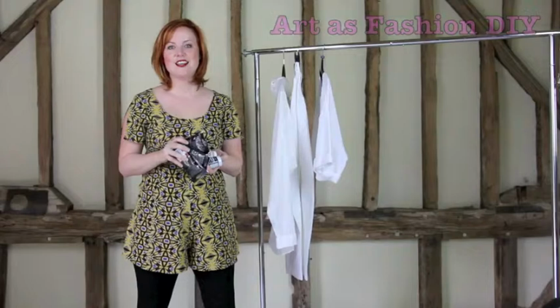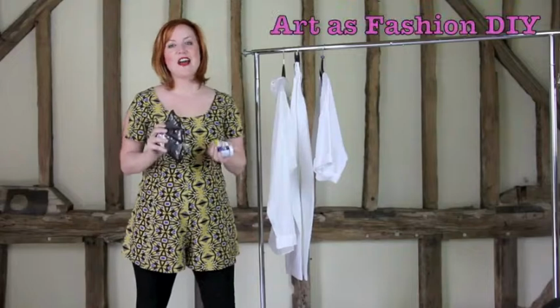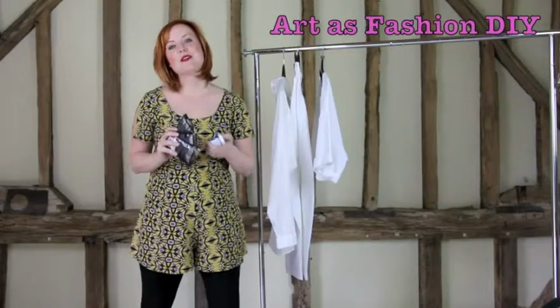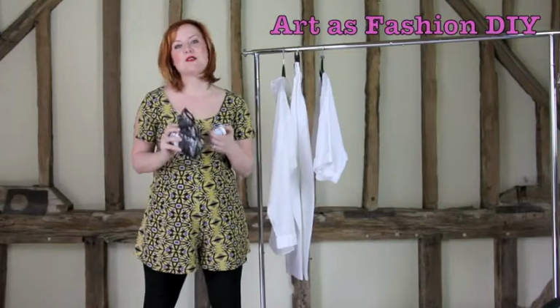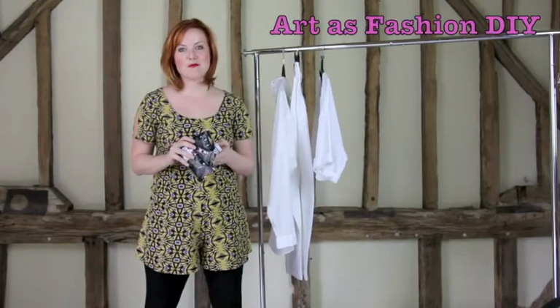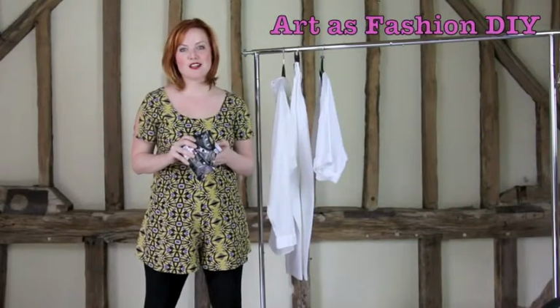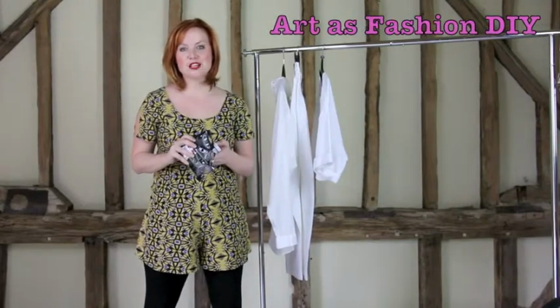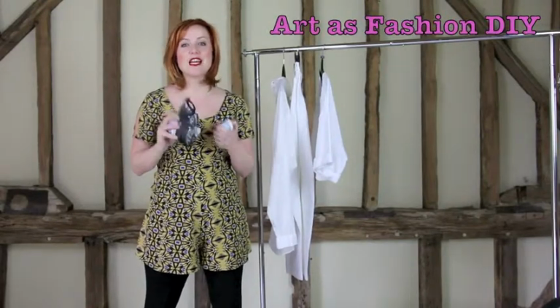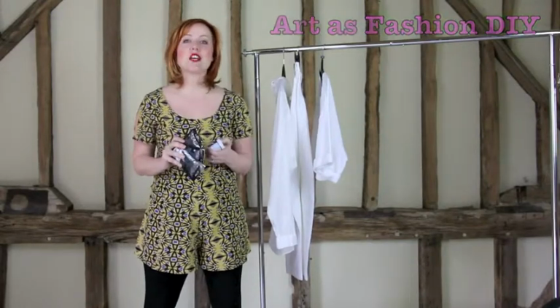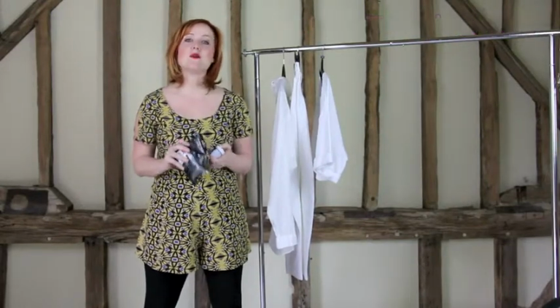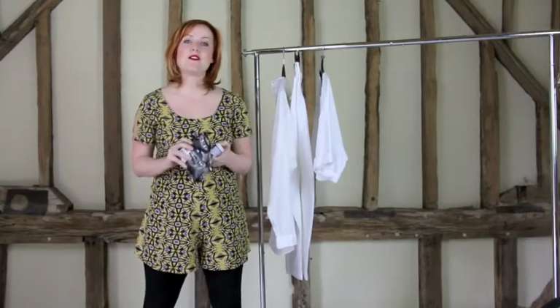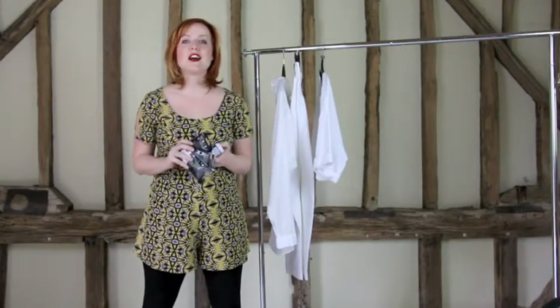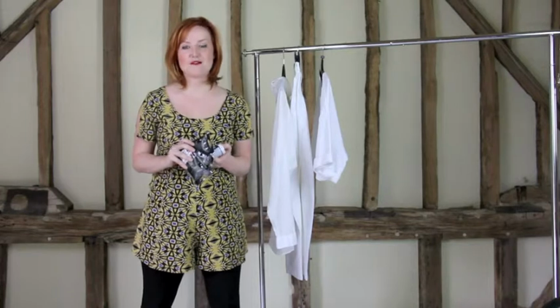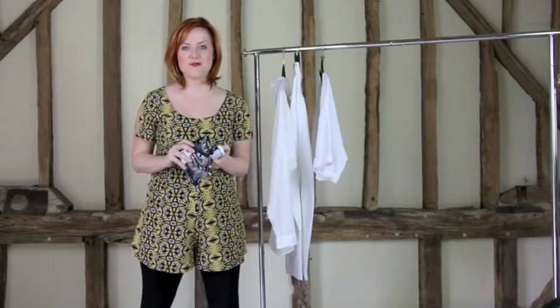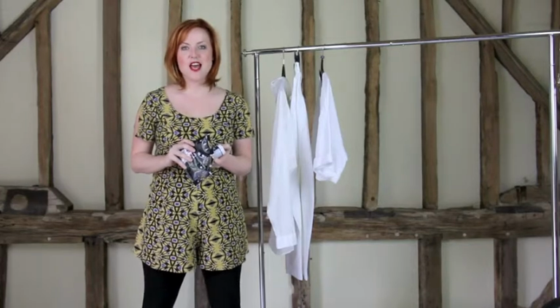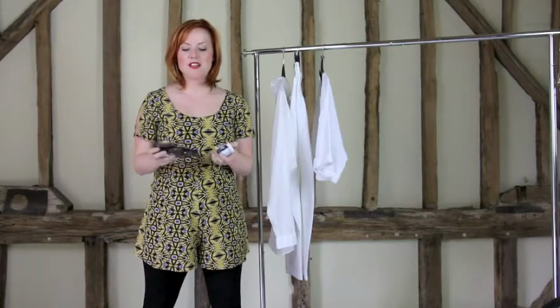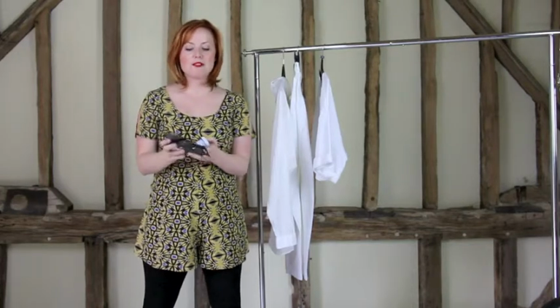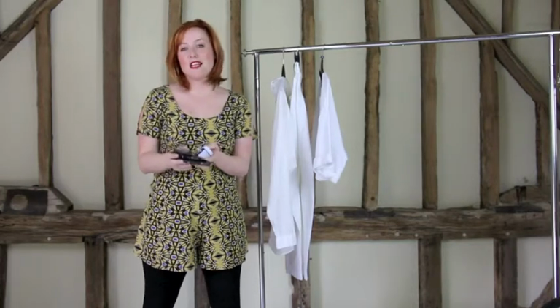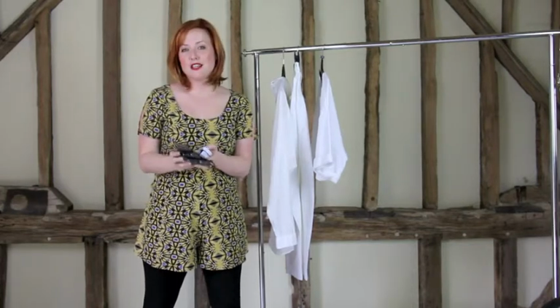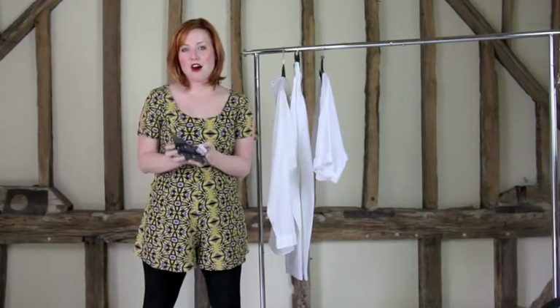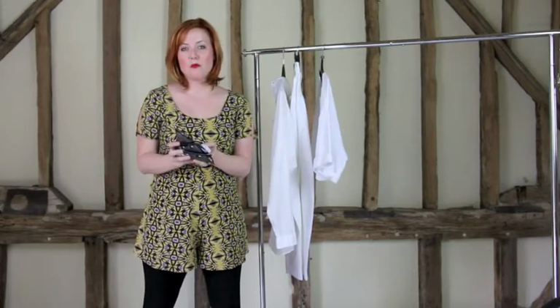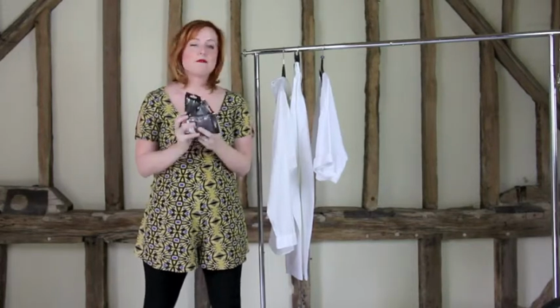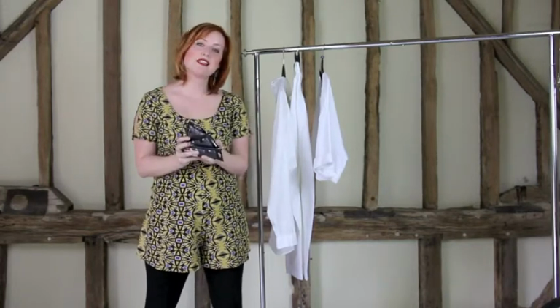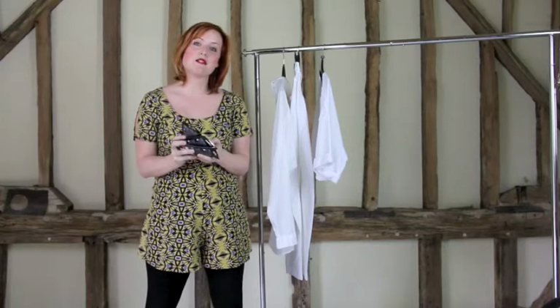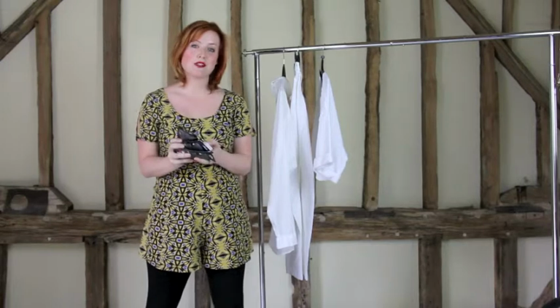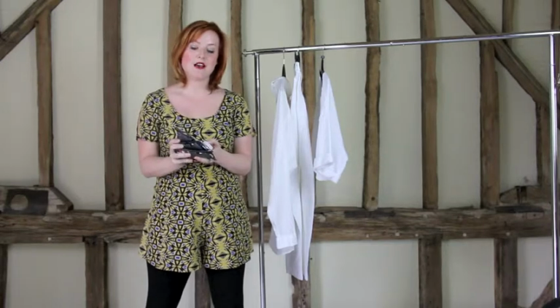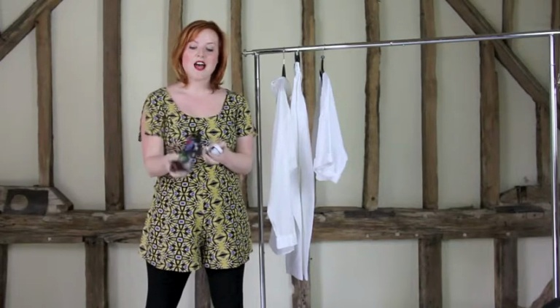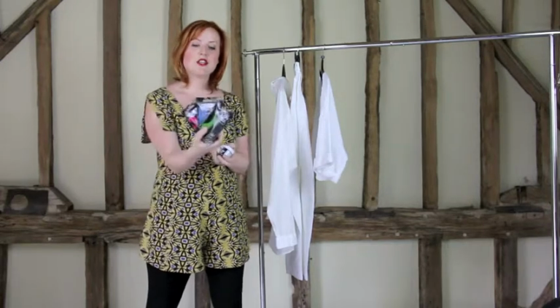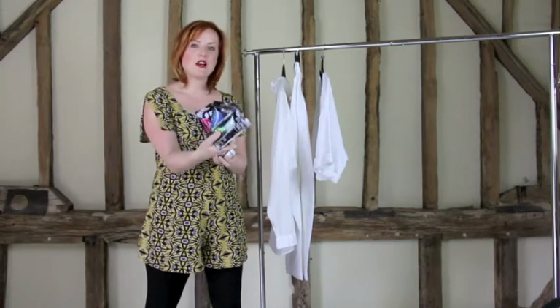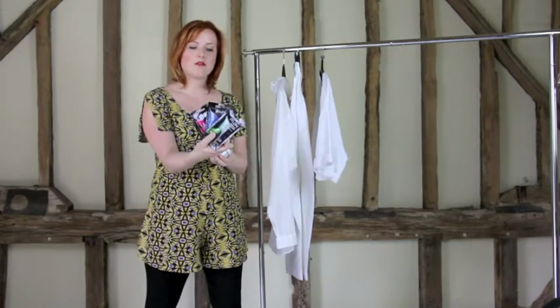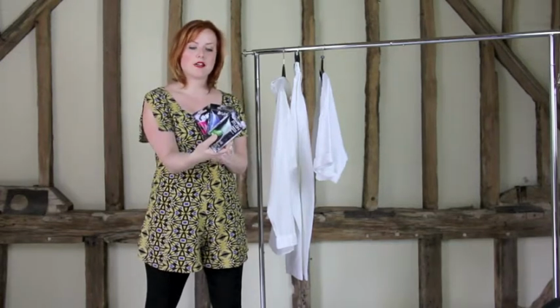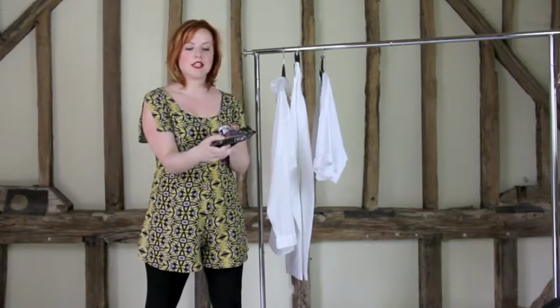Hi and welcome back to another one of my style videos. Today's video is all about DIY fashion and specifically I'm looking at art pop, which is a fantastic trend for this spring summer, and I'm going to use Dylon fabric dyes.